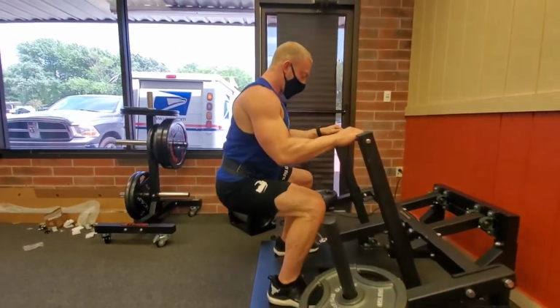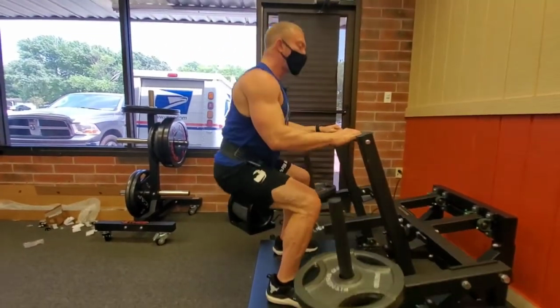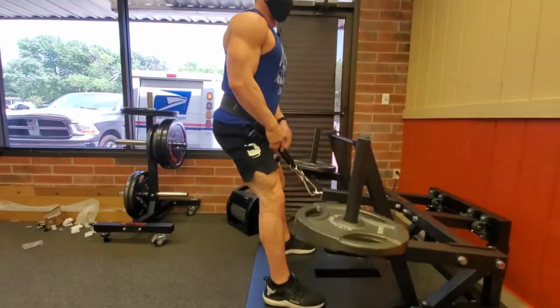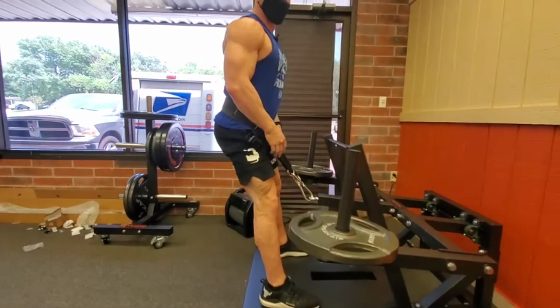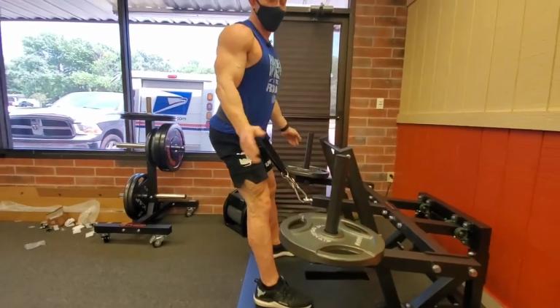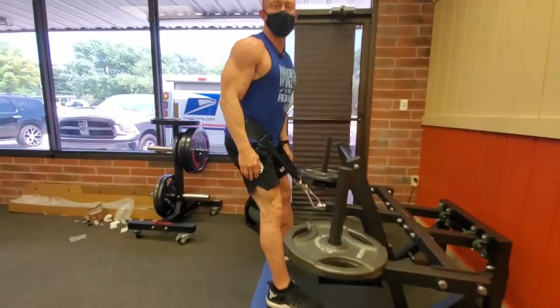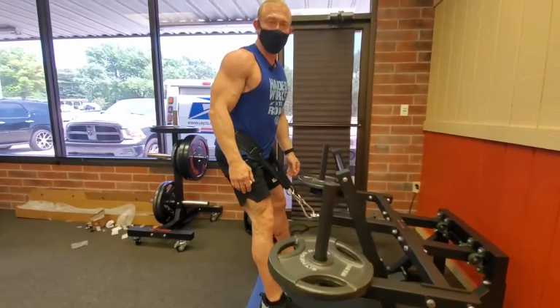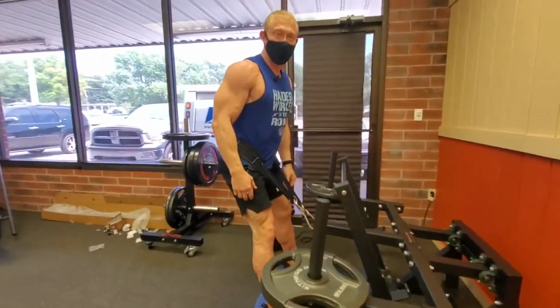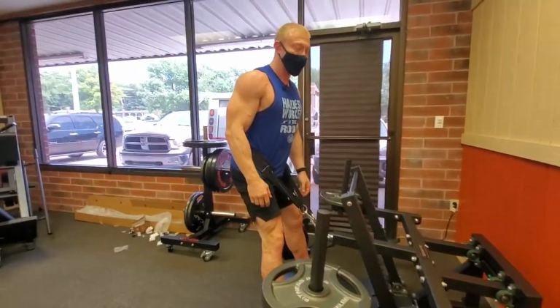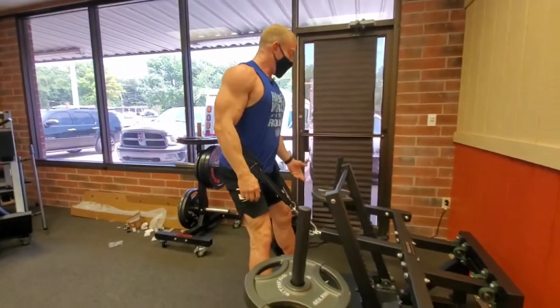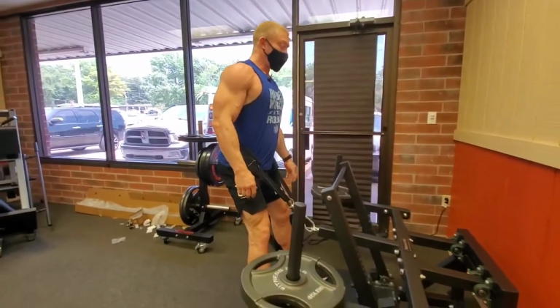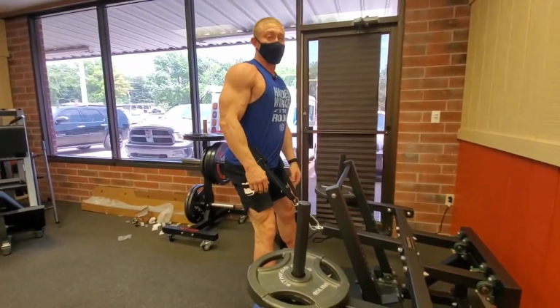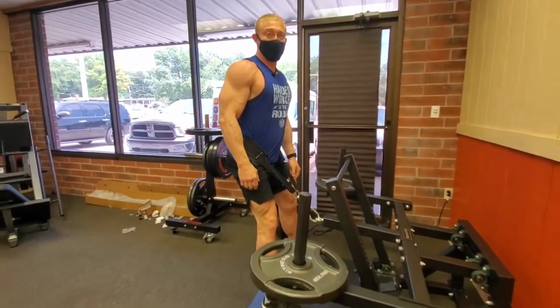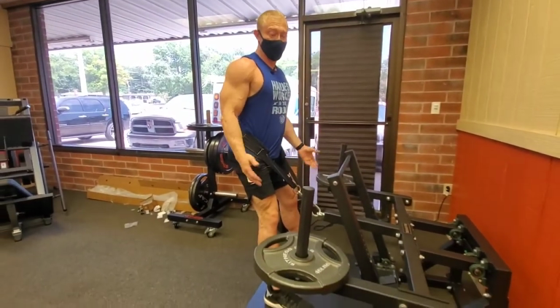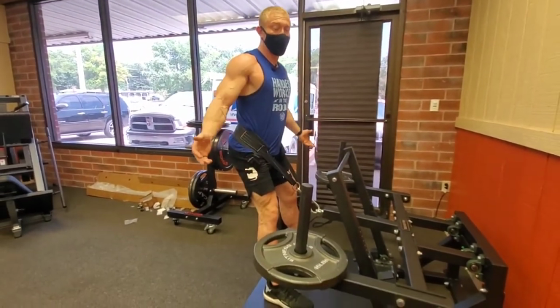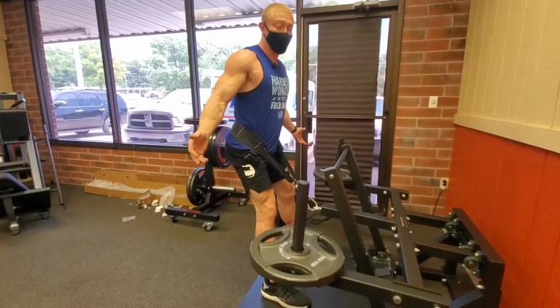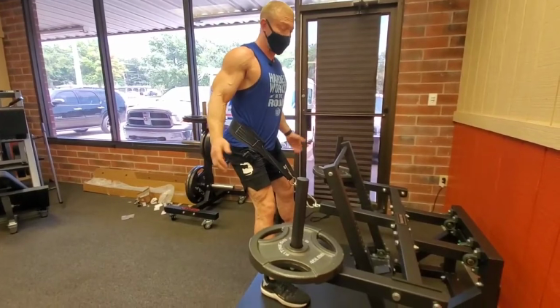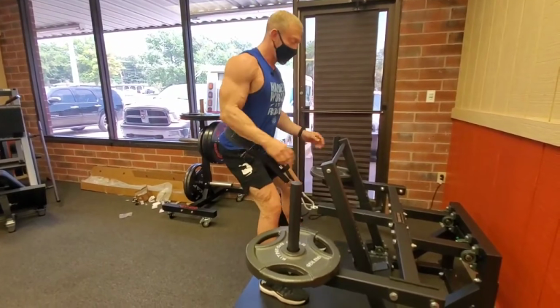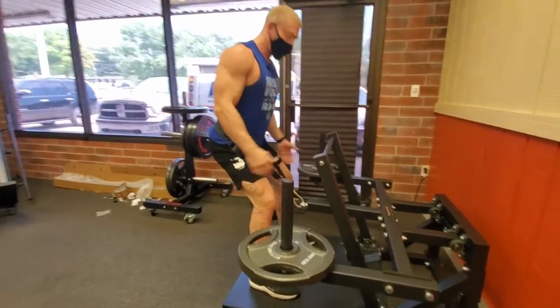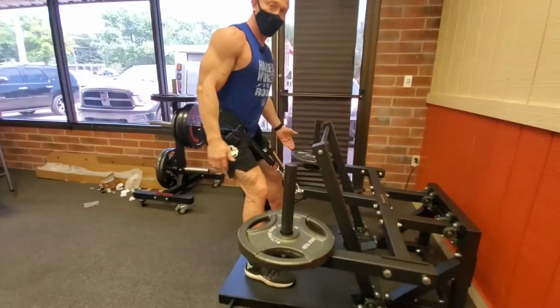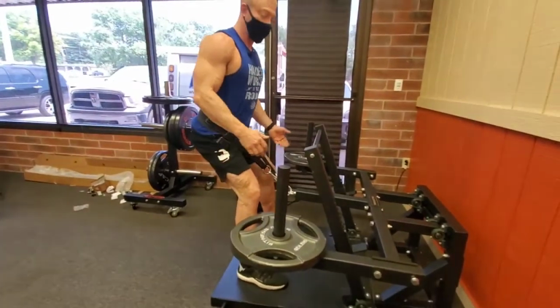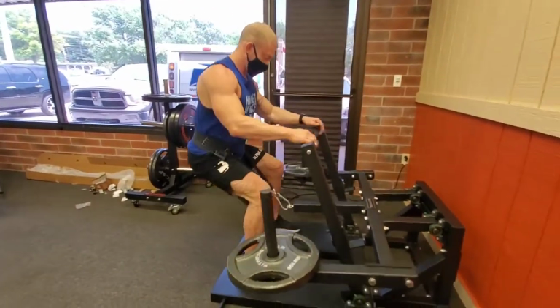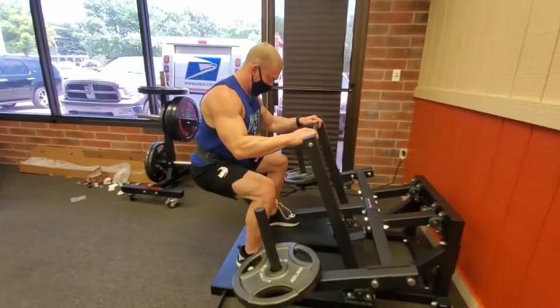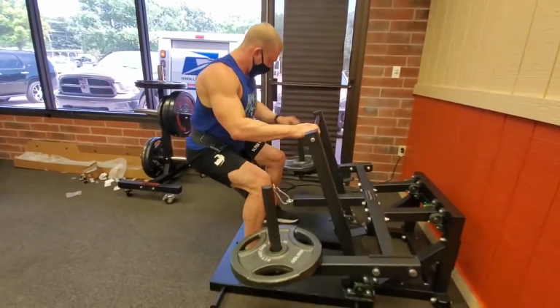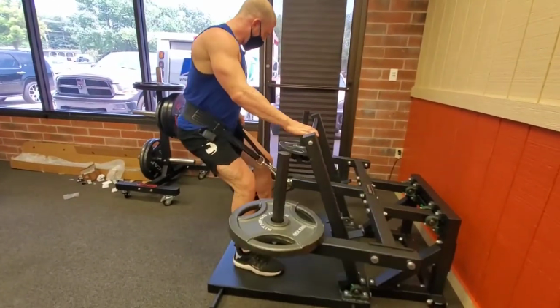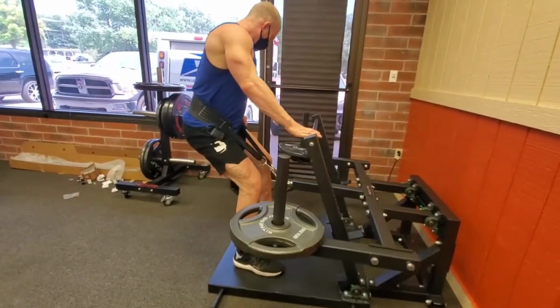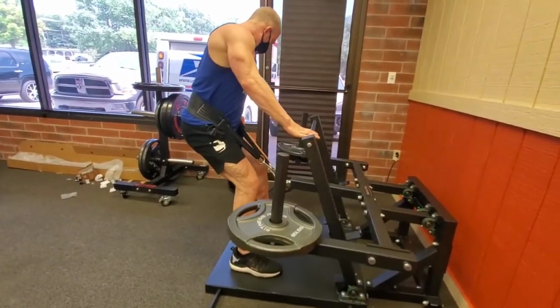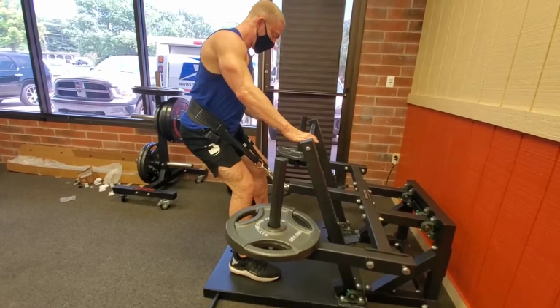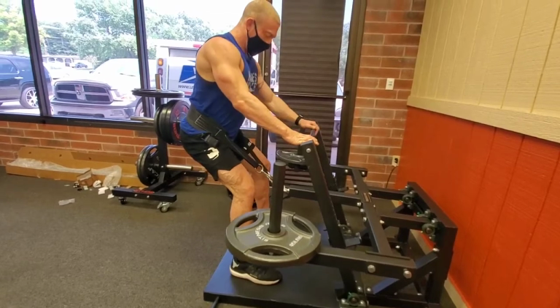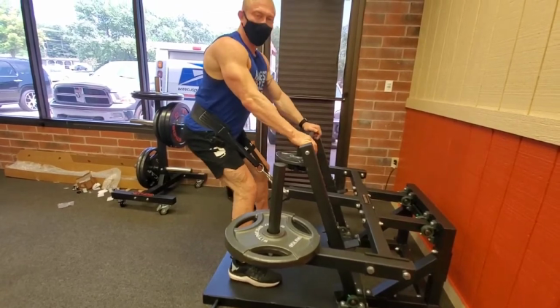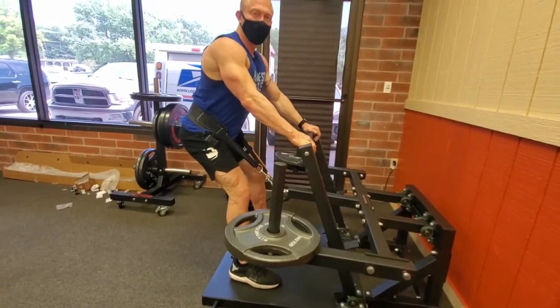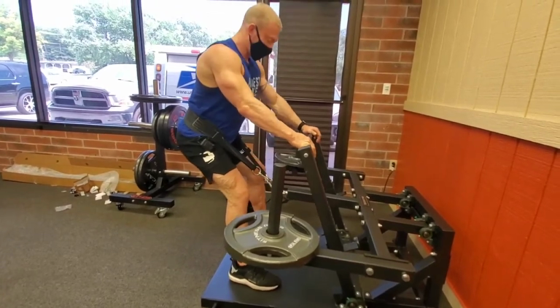You see people using these online with 45s stacked on the sides — really not even necessary, as this already has a ton of resistance, especially for my leg with a hole in it. You can see that little hole over there — not anymore though, it's healed.